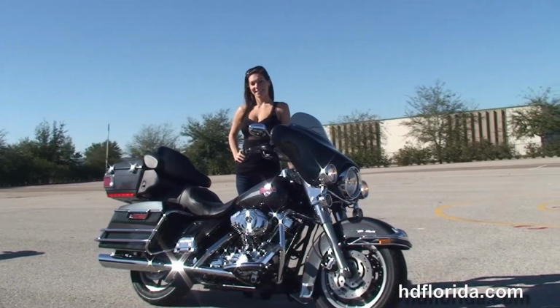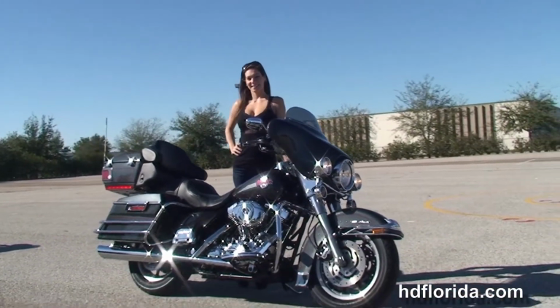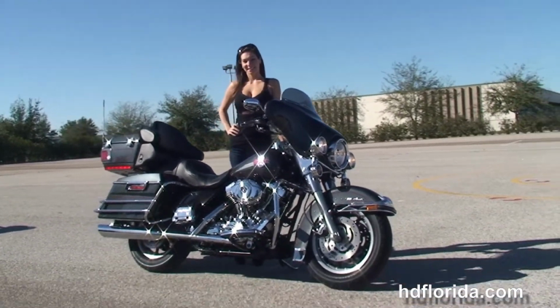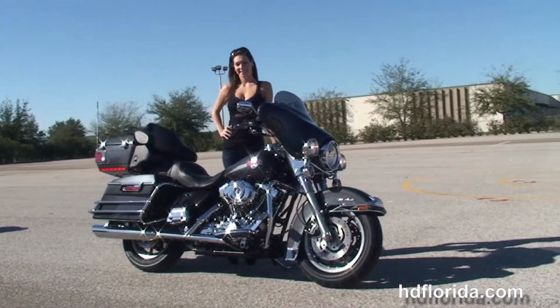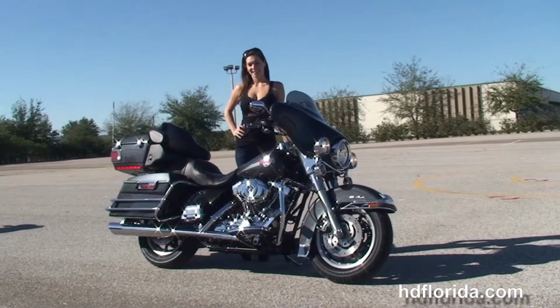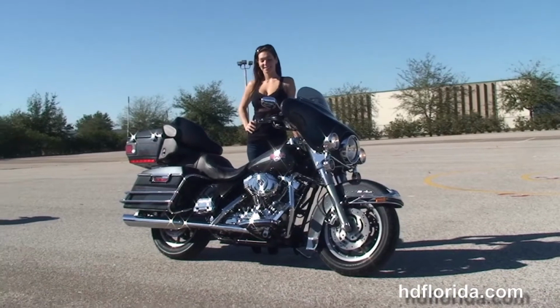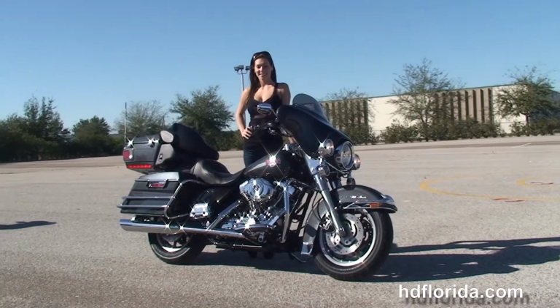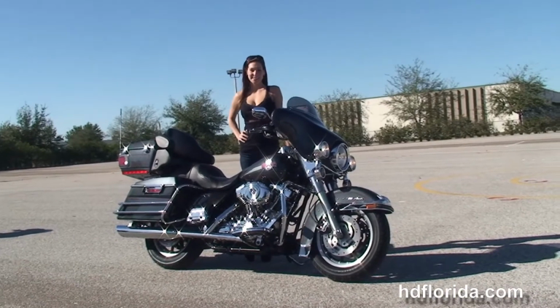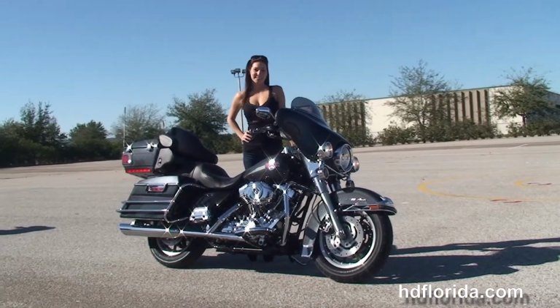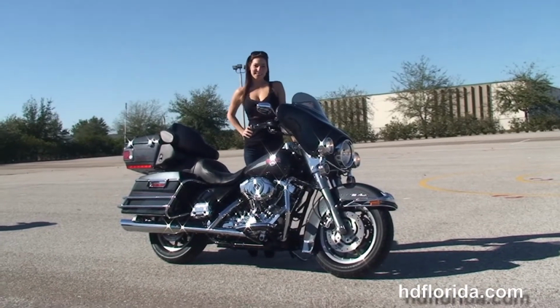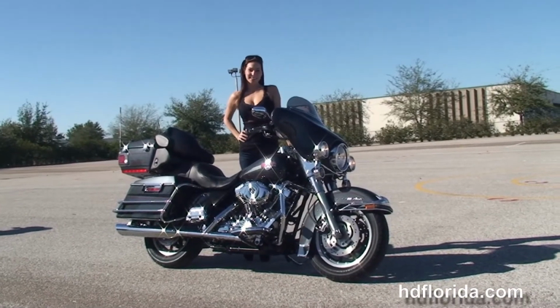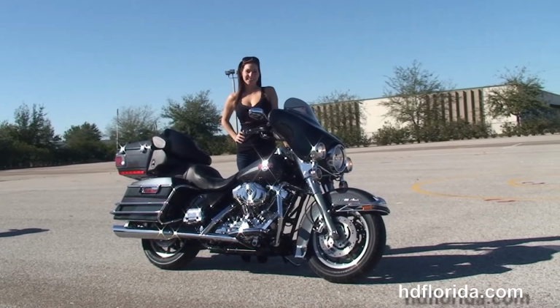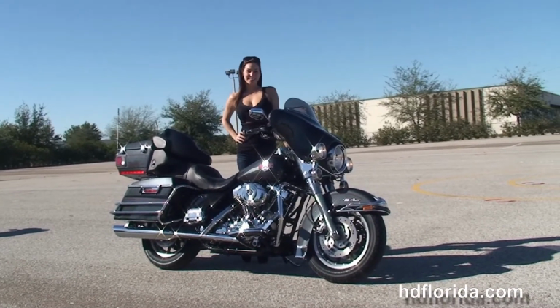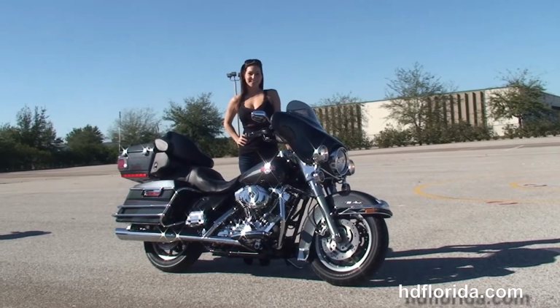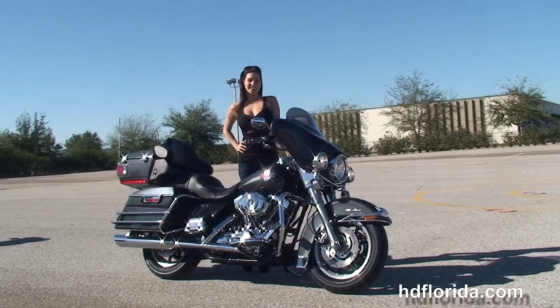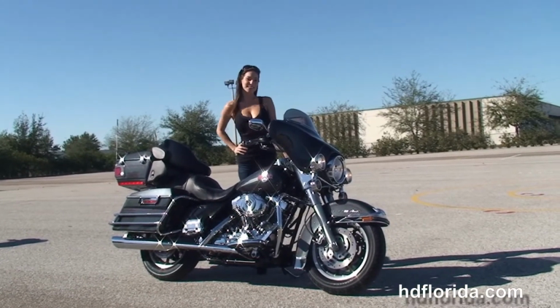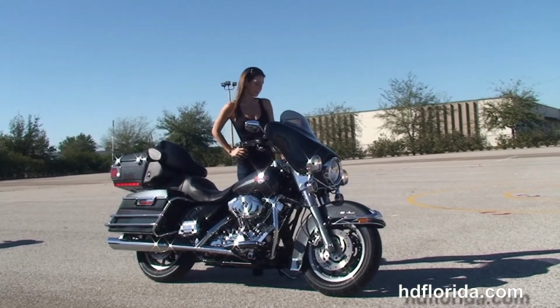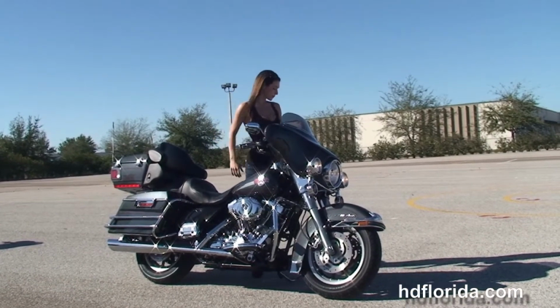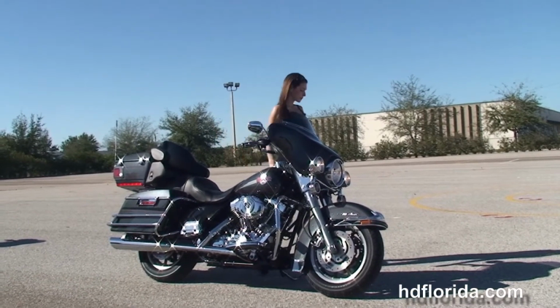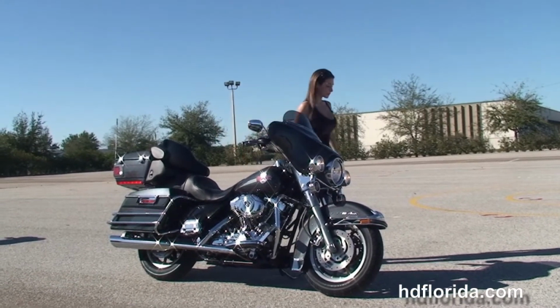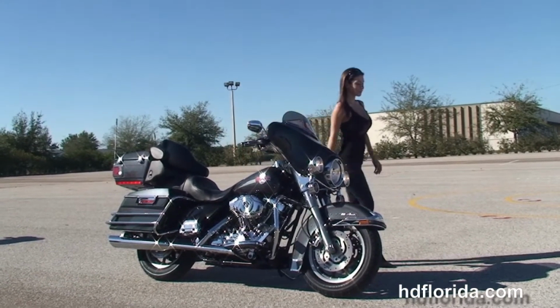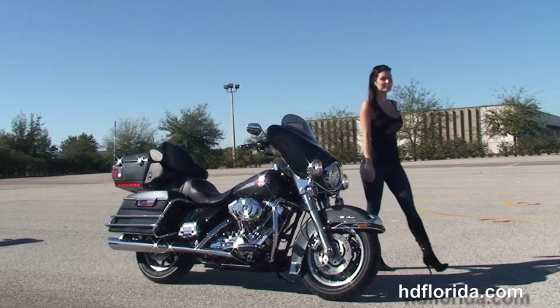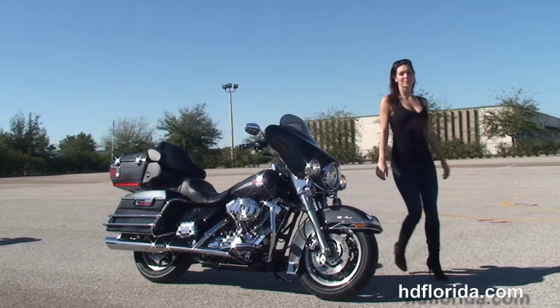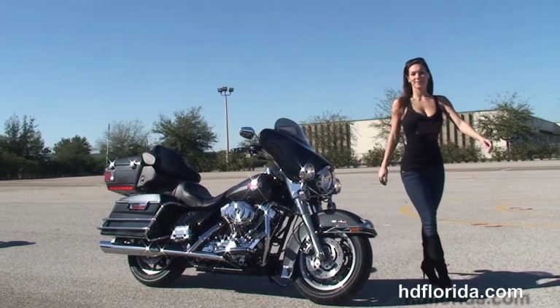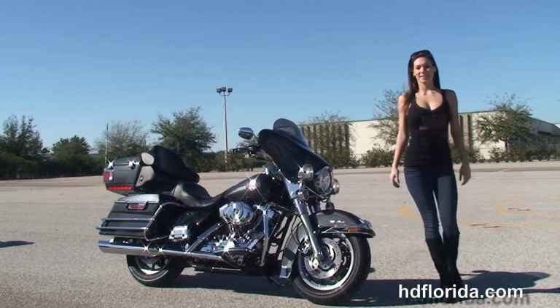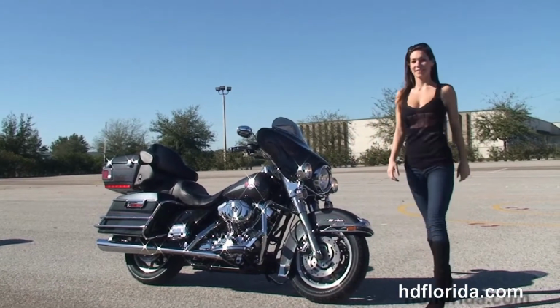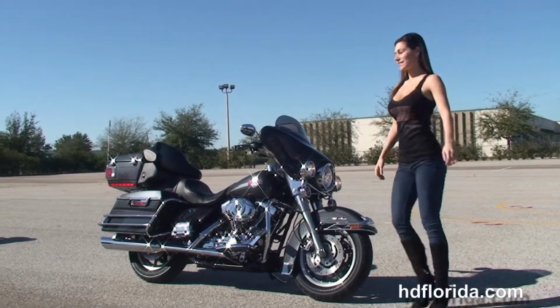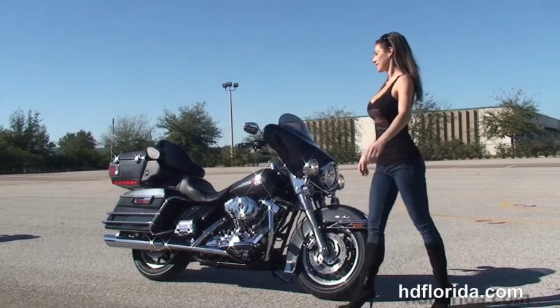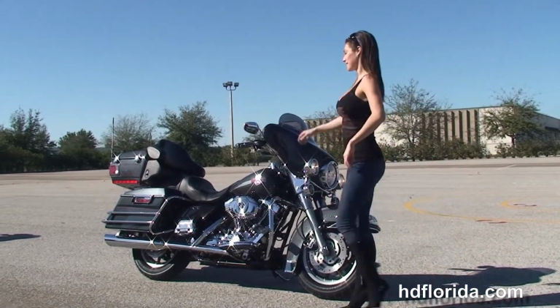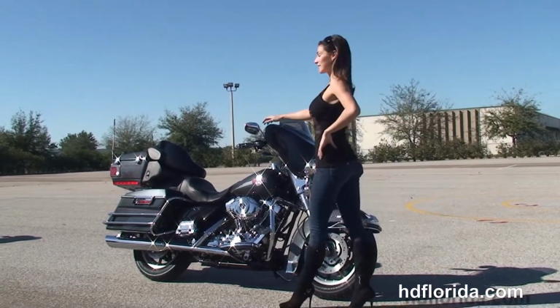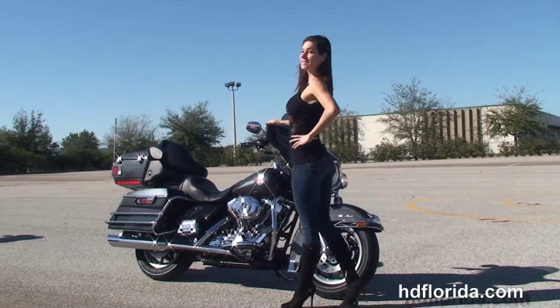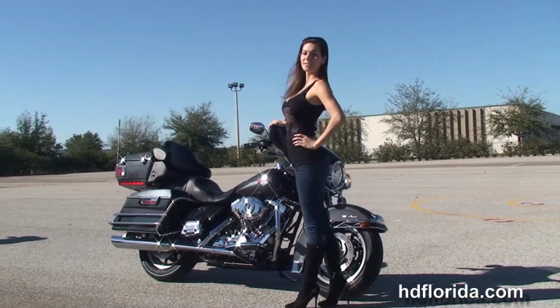Here at the world famous Harley-Davidson of Brandon, all our bikes are fully serviced and safety inspected. We take anything on trade — cars, boats, campers, guns, jewelry, artwork — you name it, we take it, as long as we don't have to feed it.